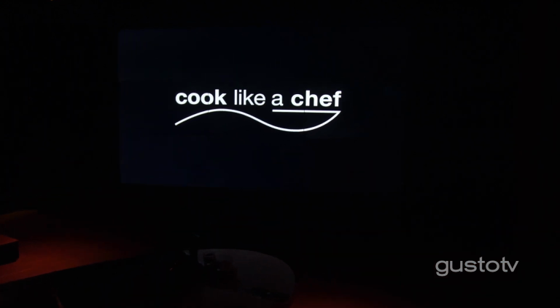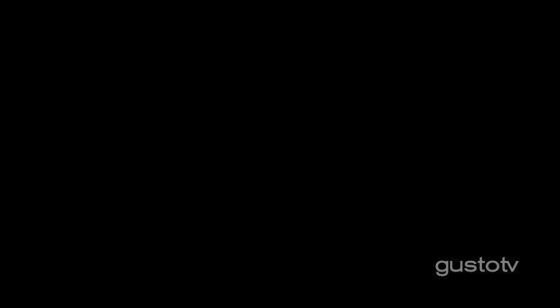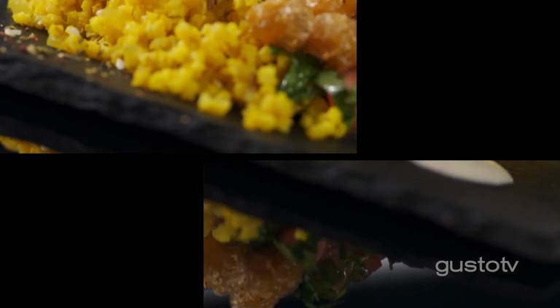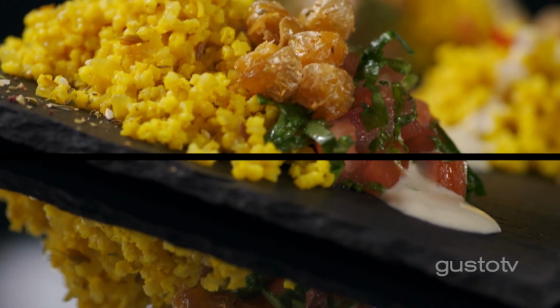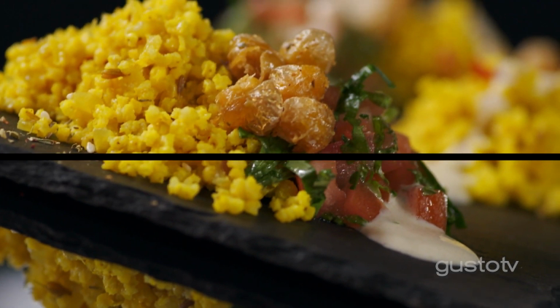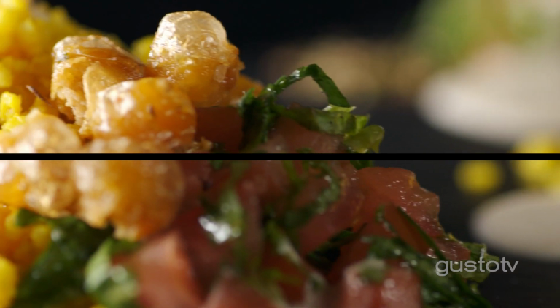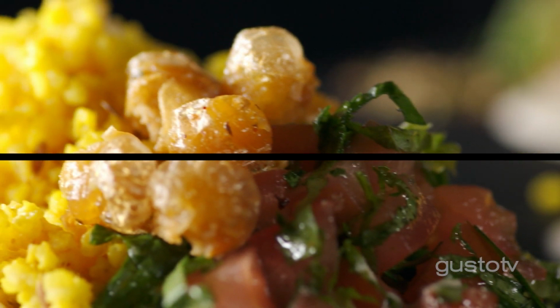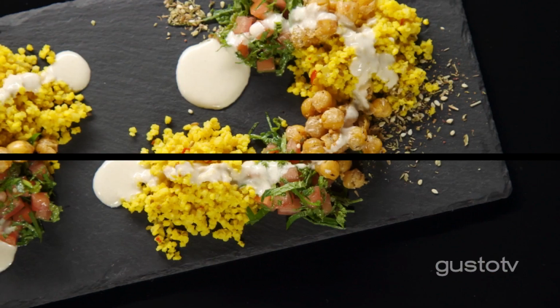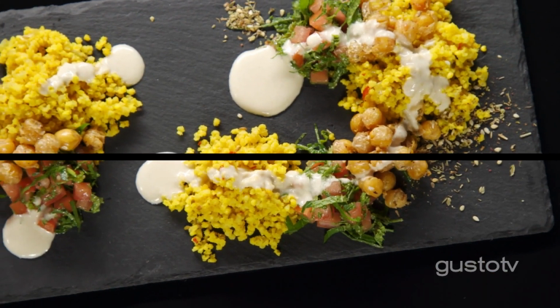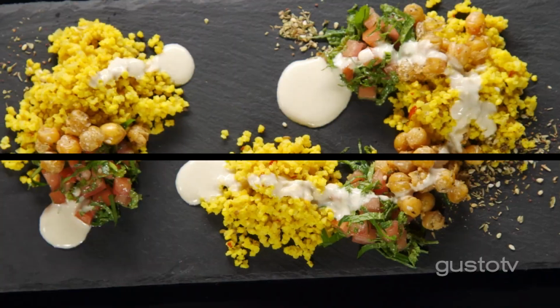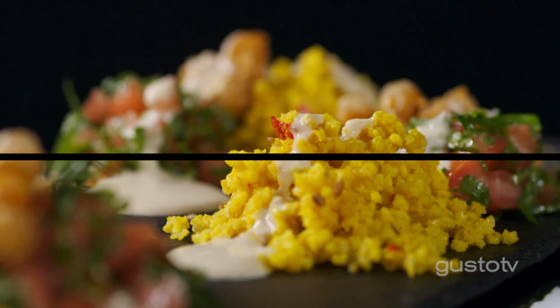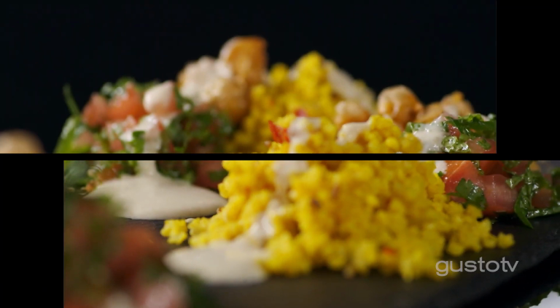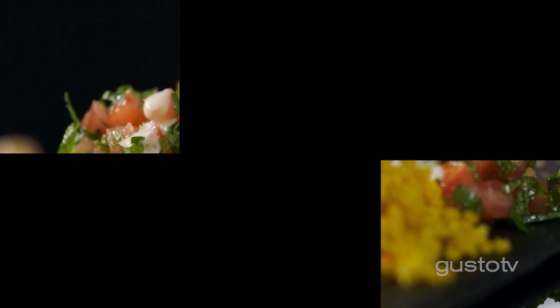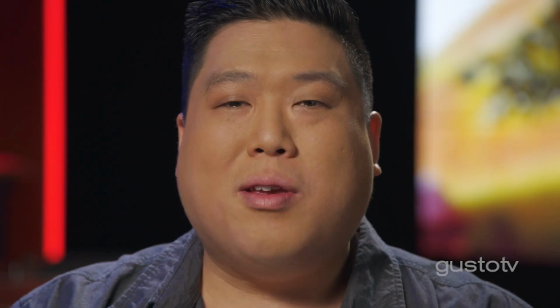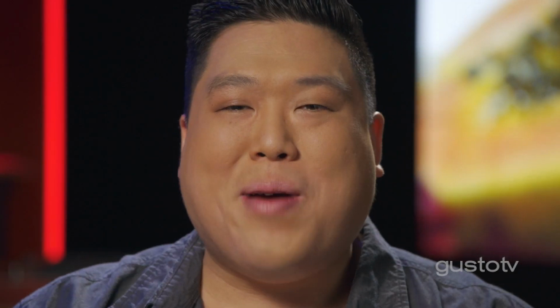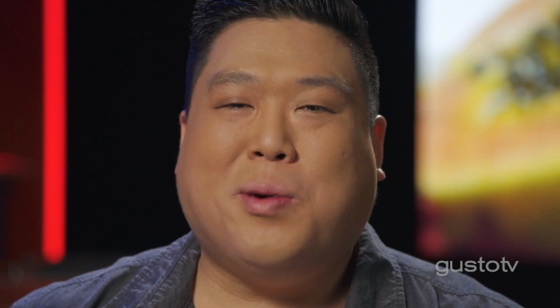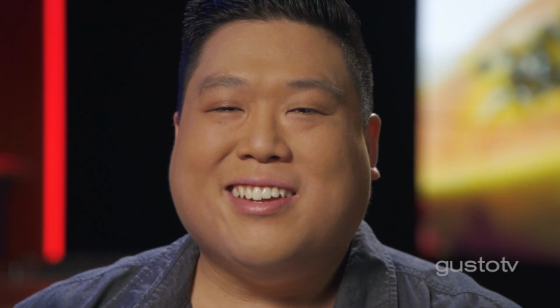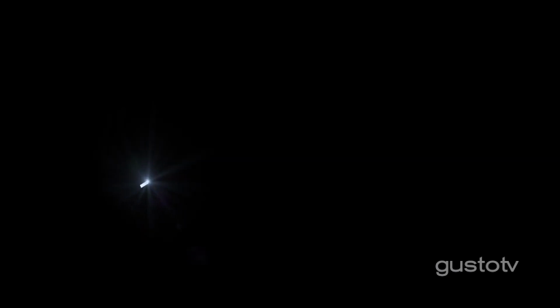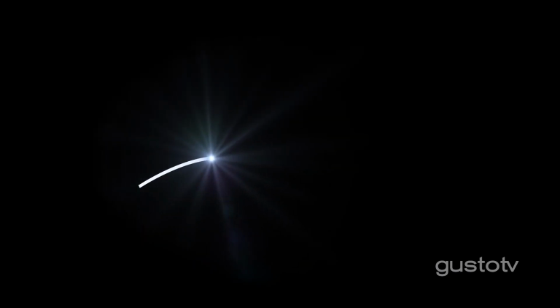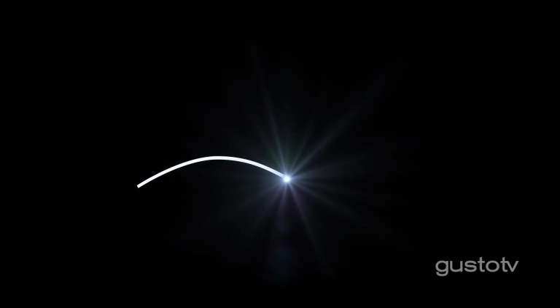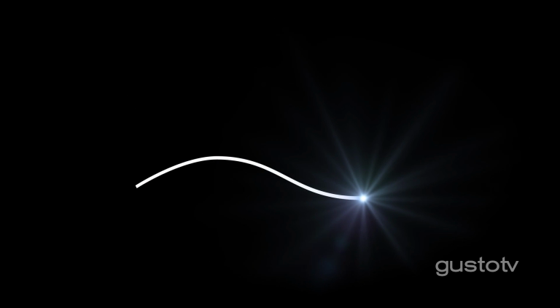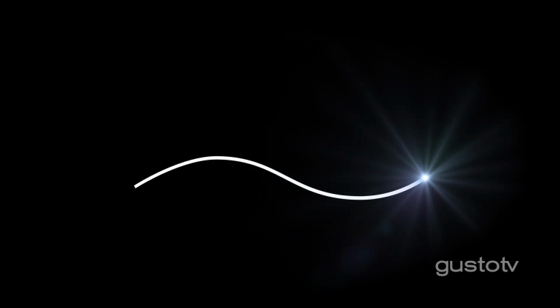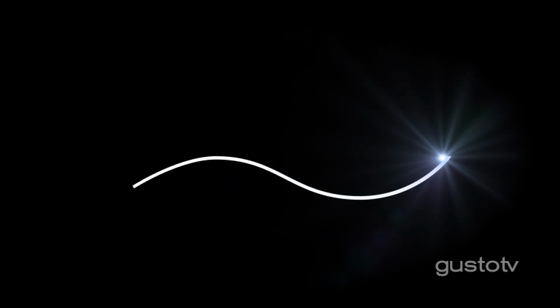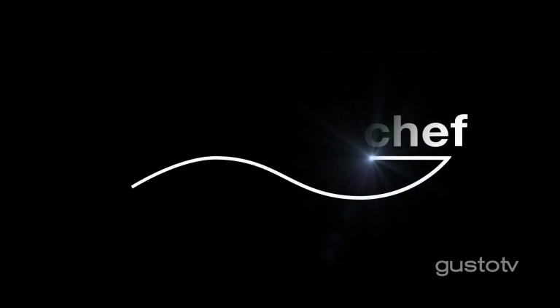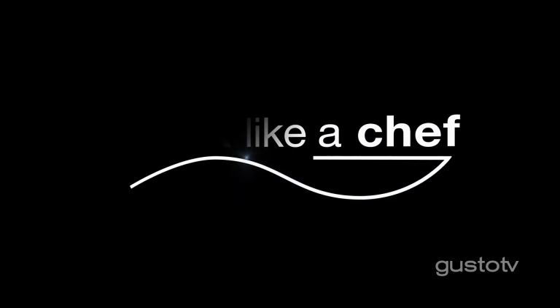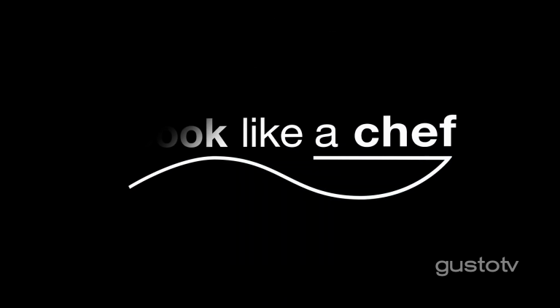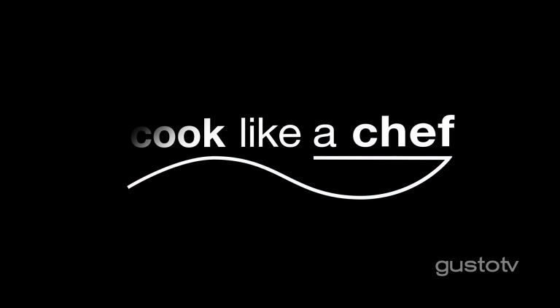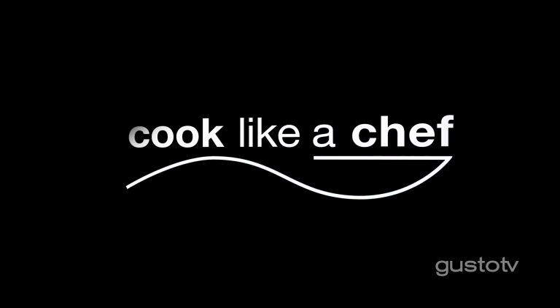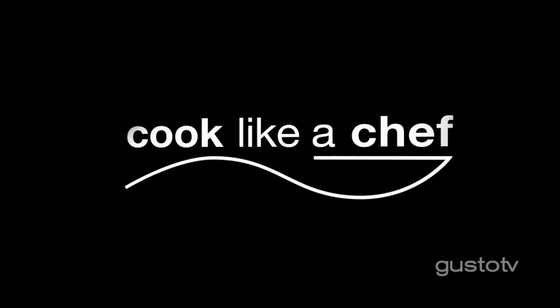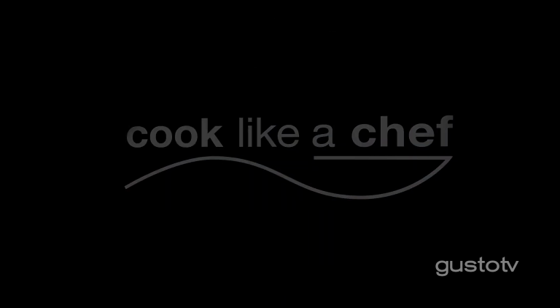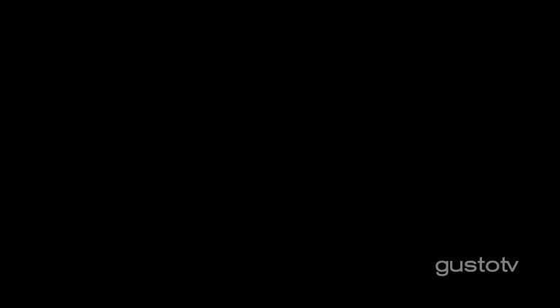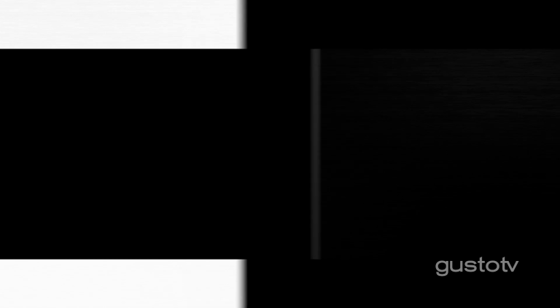I have a restaurant in the Middle East, and the flavours of the tahini and the sumac mixing with that millet brought me right back to Dubai.